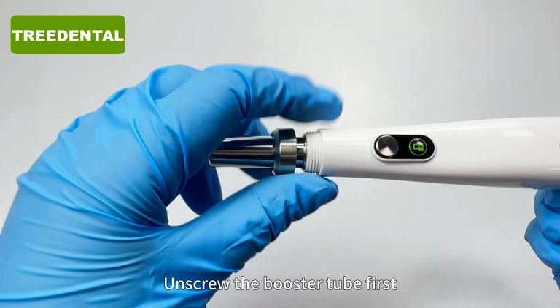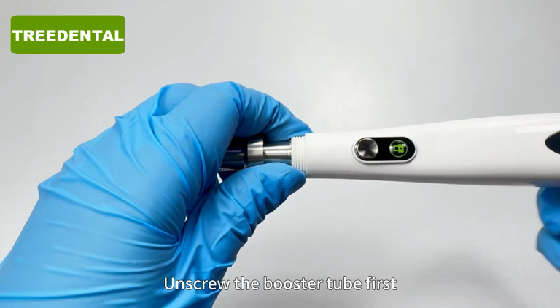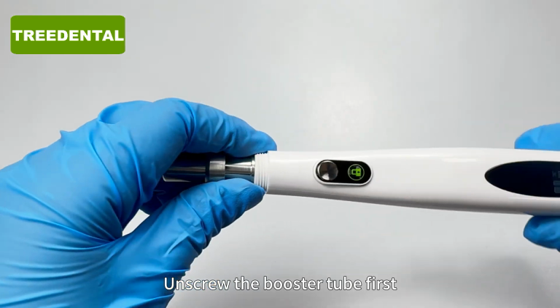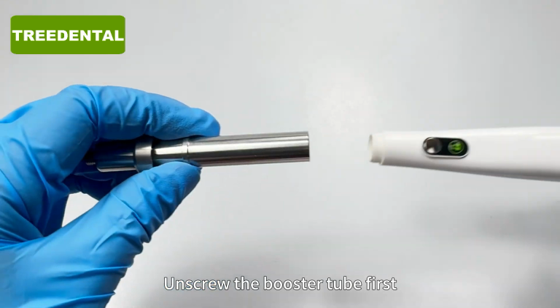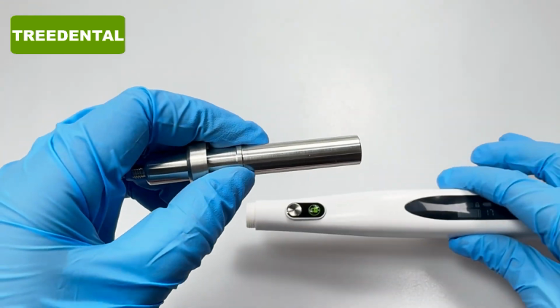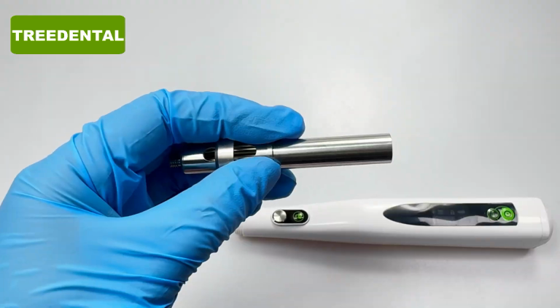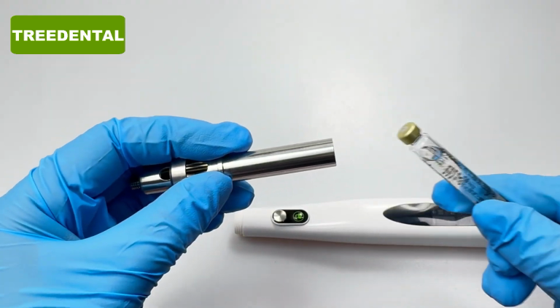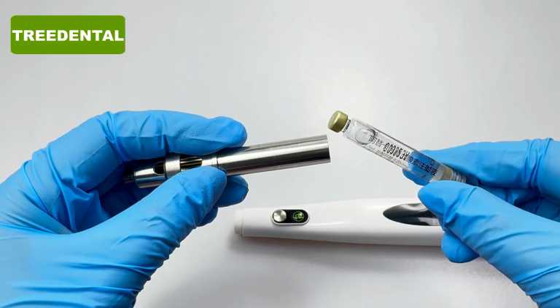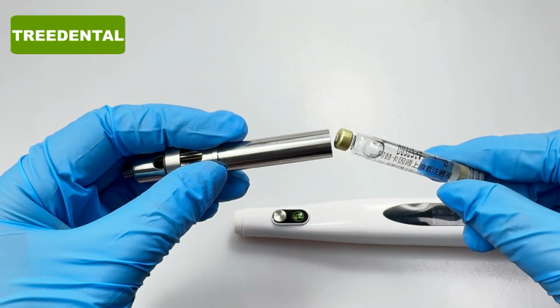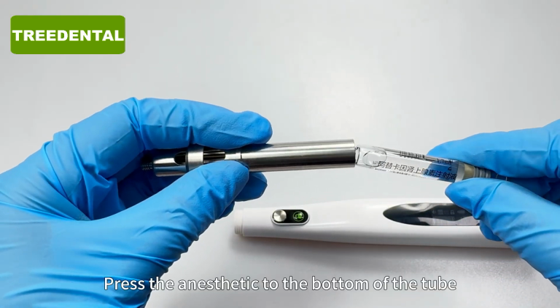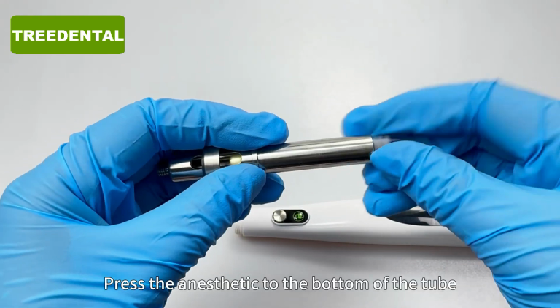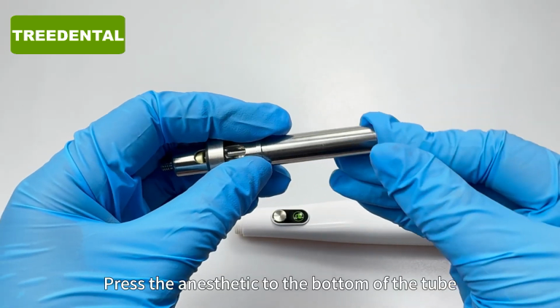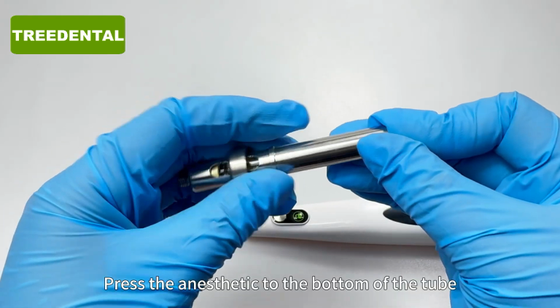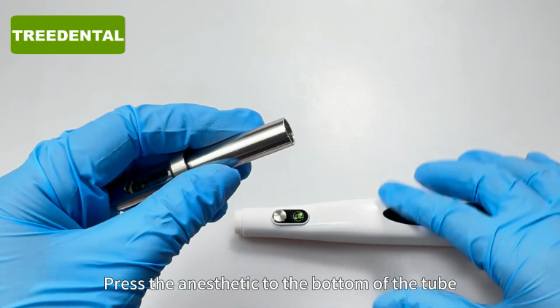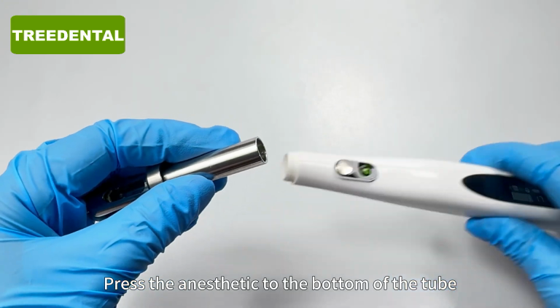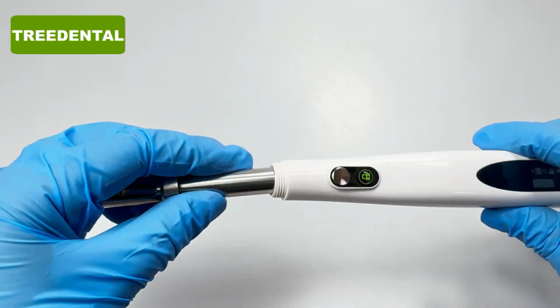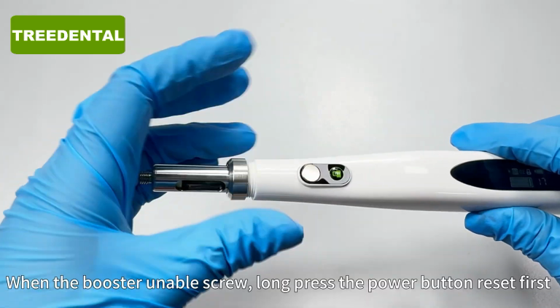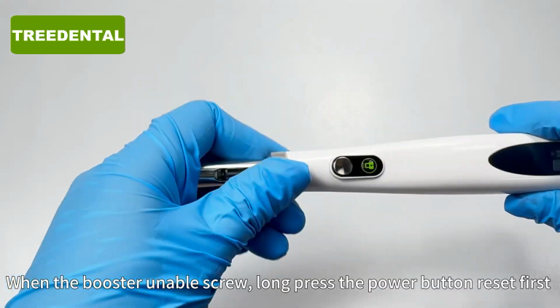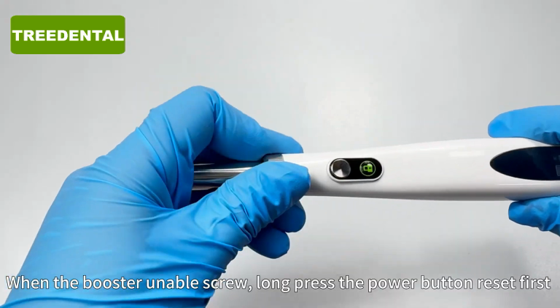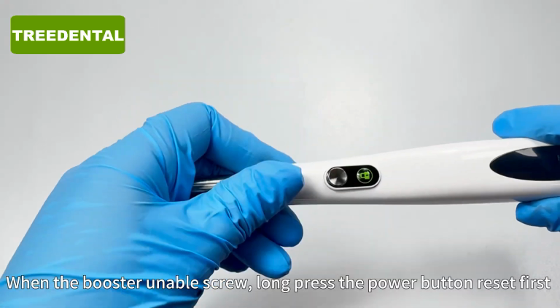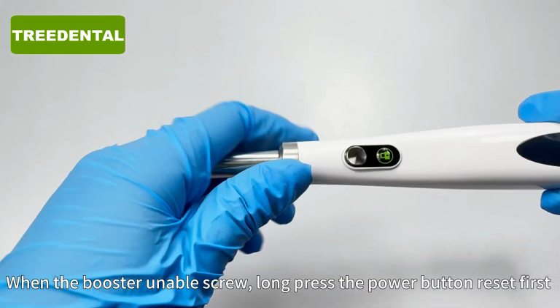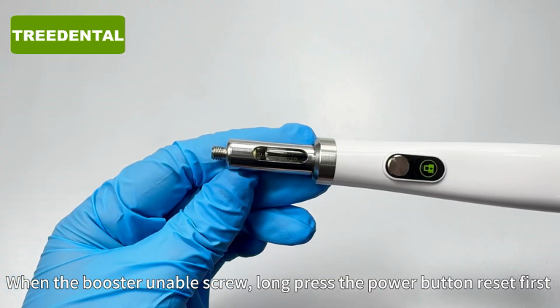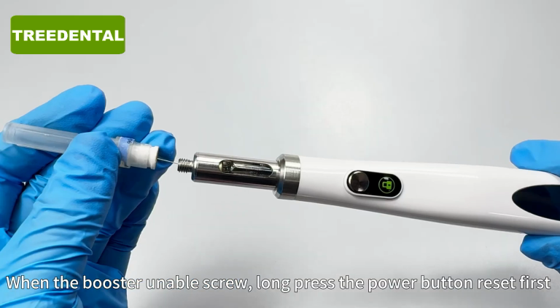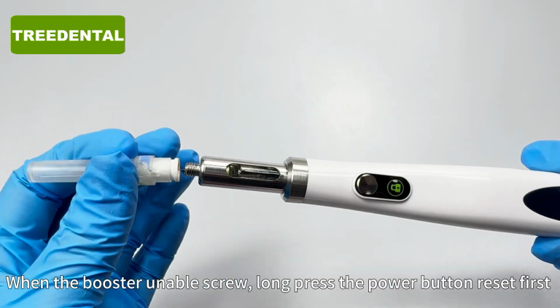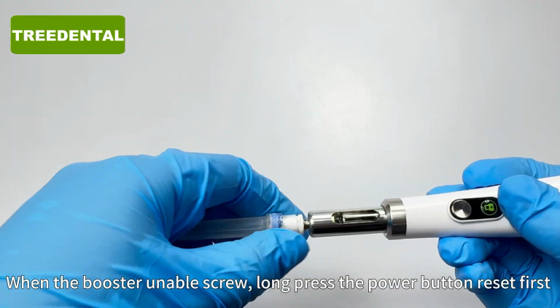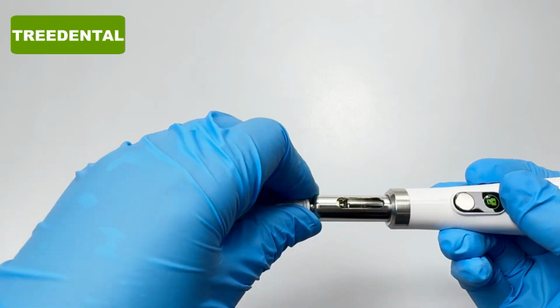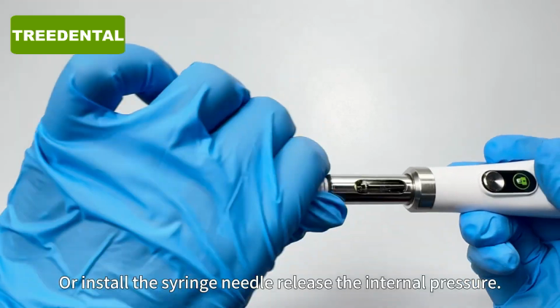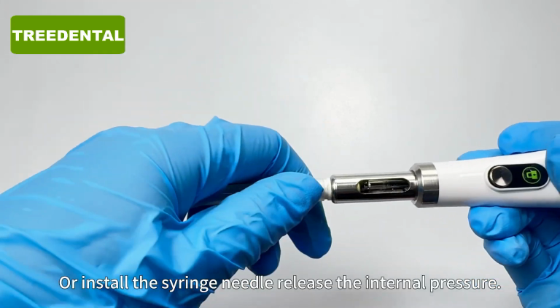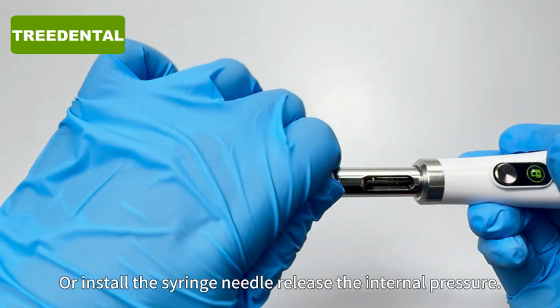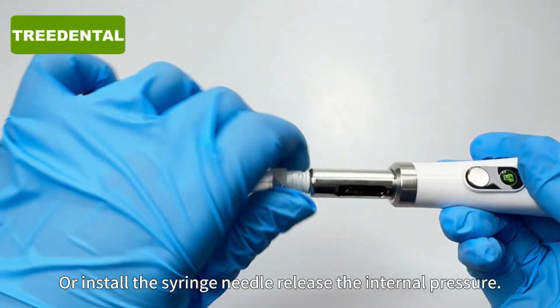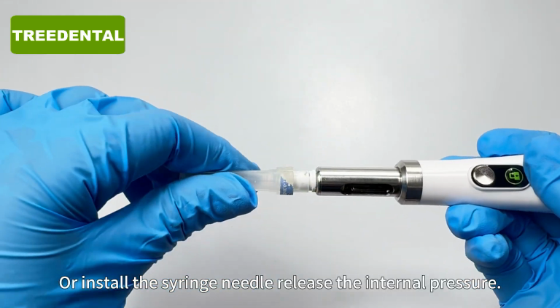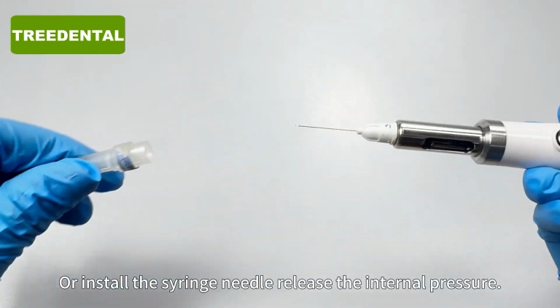Unscrew the booster tube first. Press the anesthetic to the bottom of the tube. When the booster enable screw, long press the power button to reset first. Or install the syringe needle to release the internal pressure.